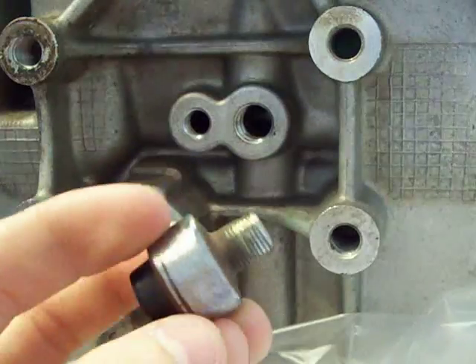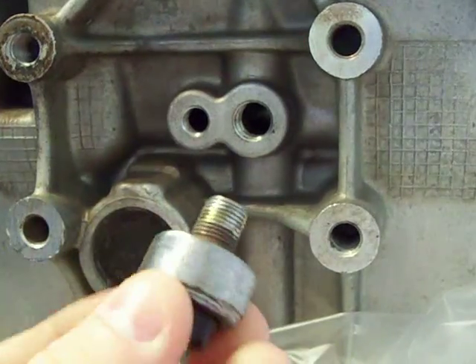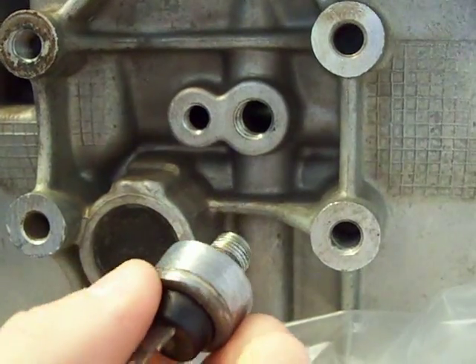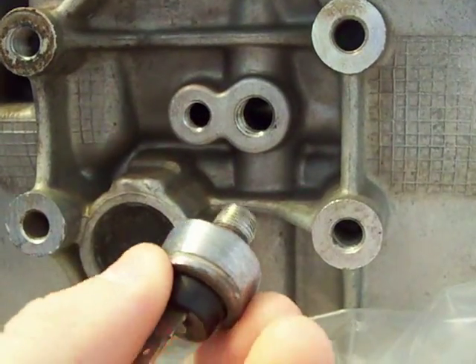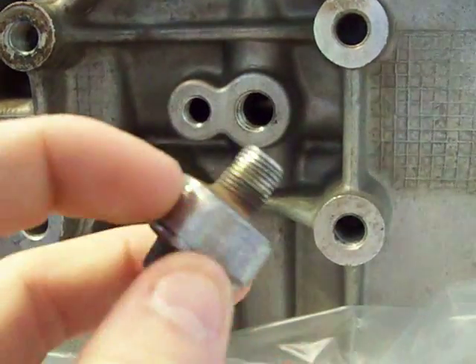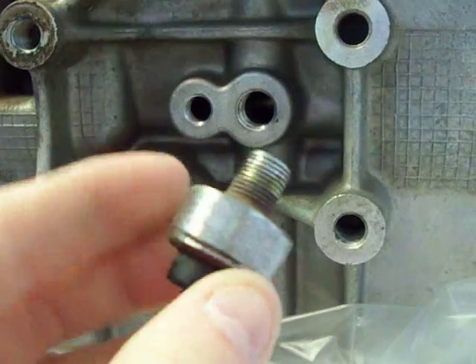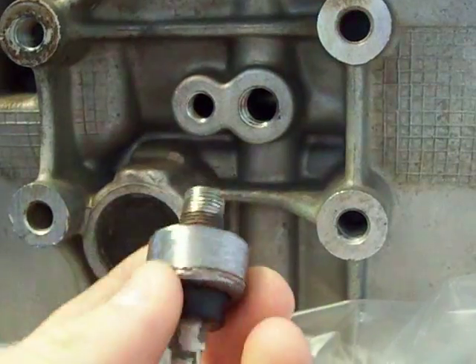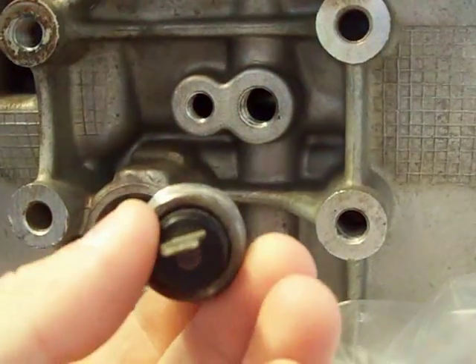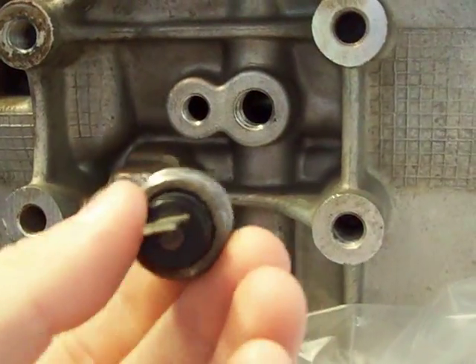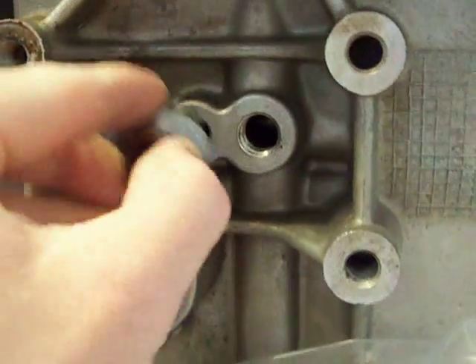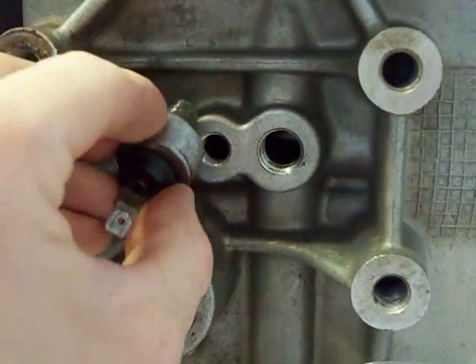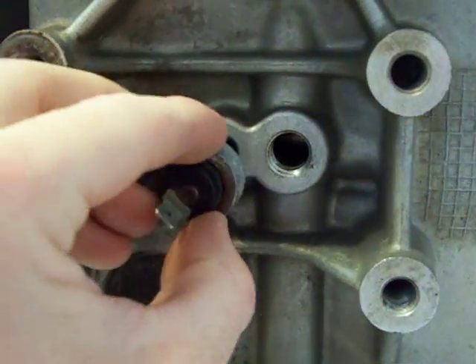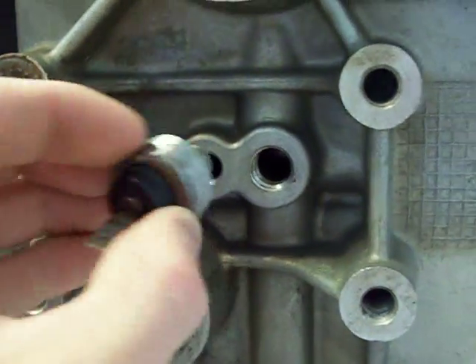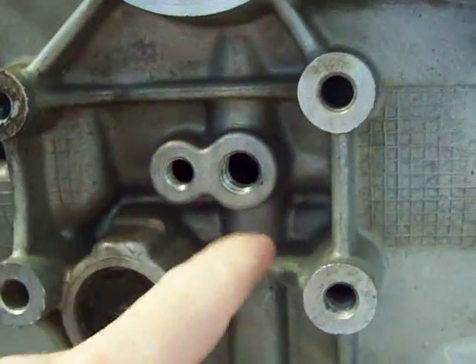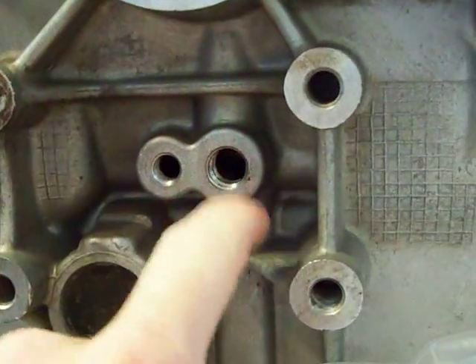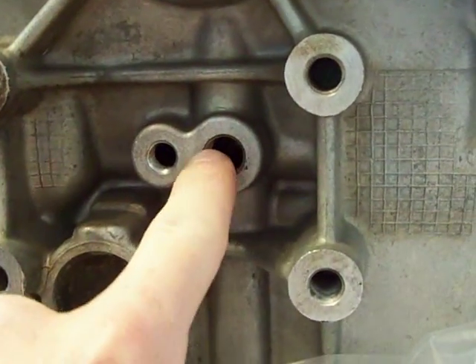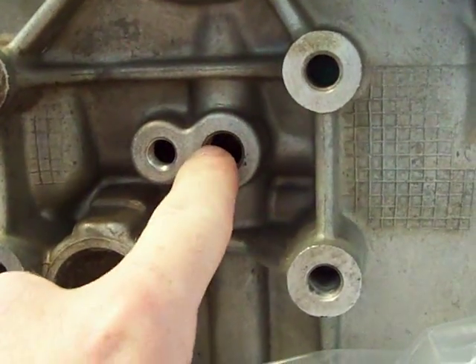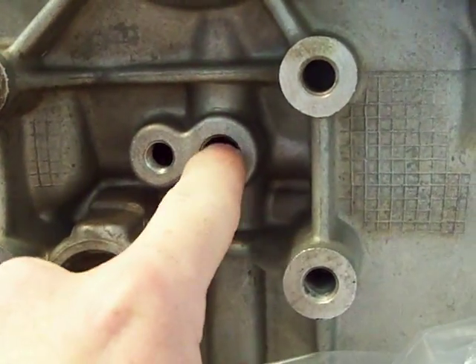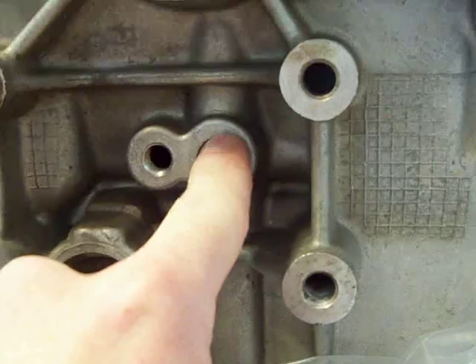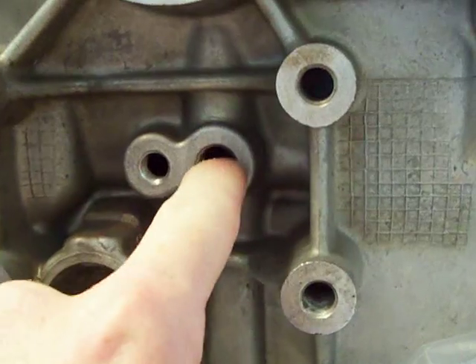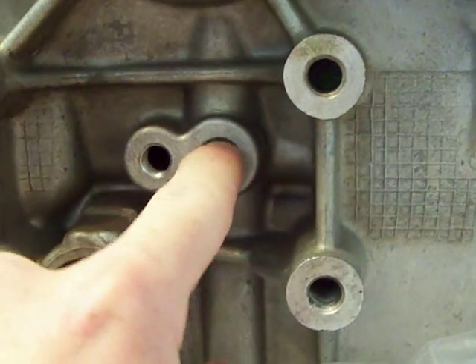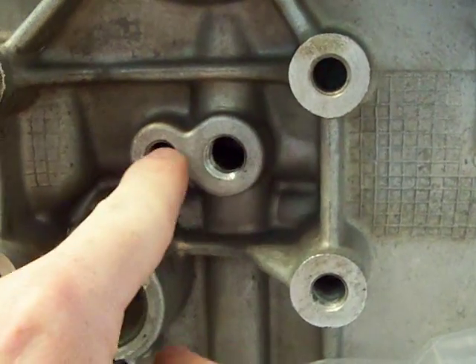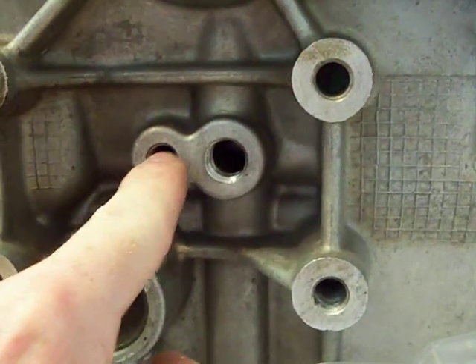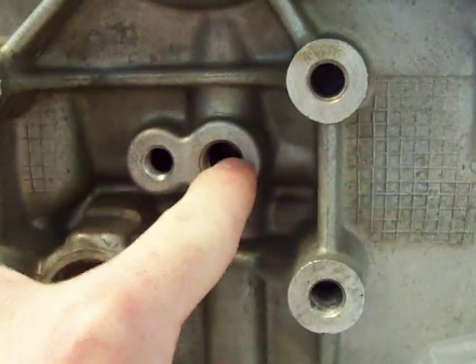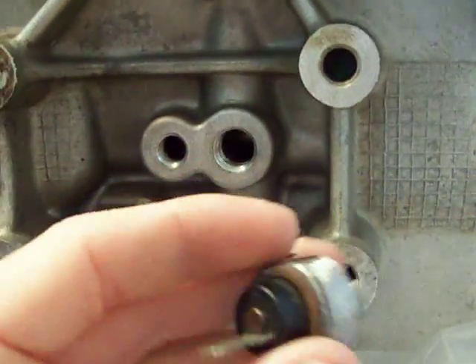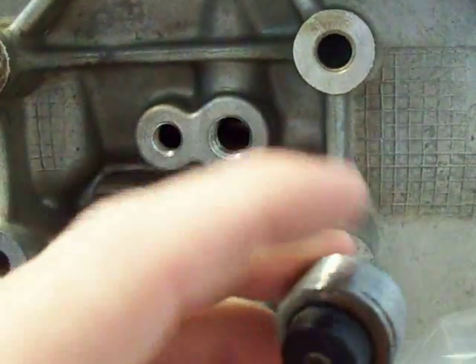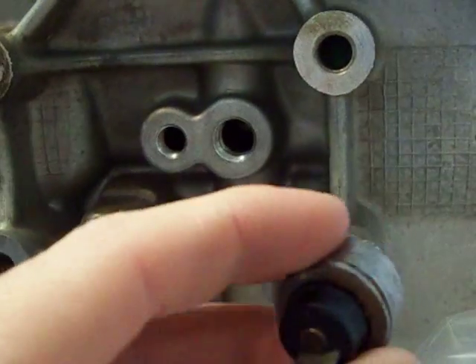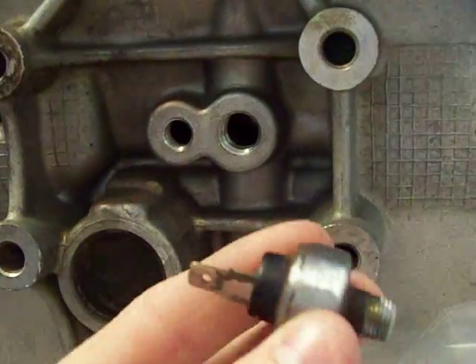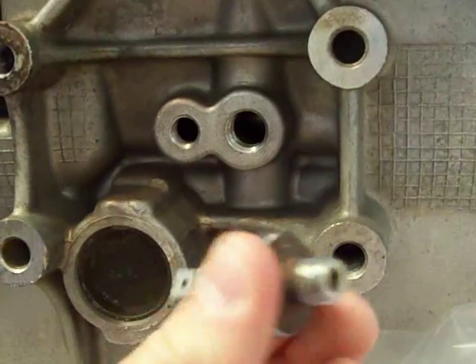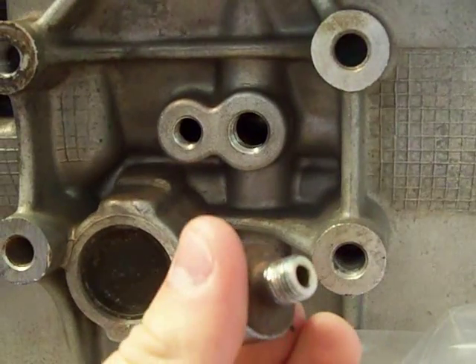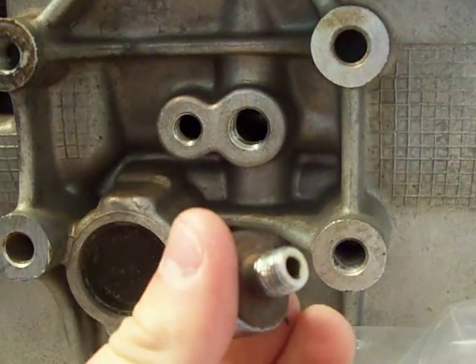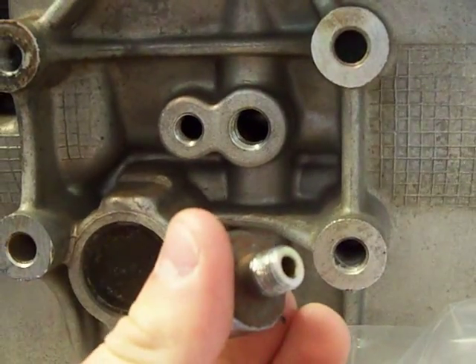I grounded the corners down because with this installed you cannot get even a nipple to fit in here — it's so close. So if you've got an old one that you're not using,